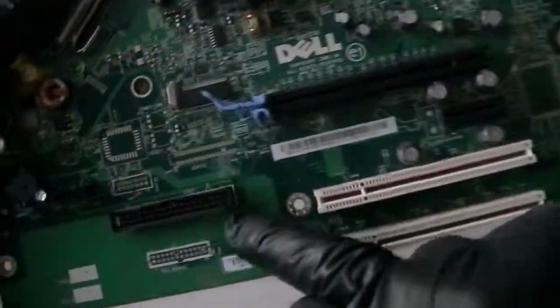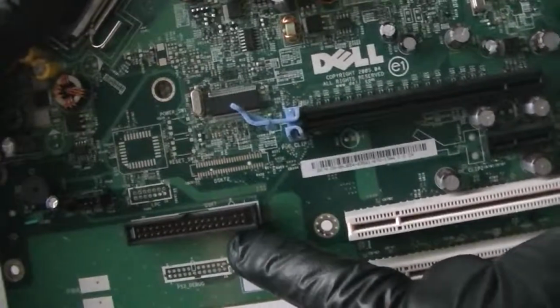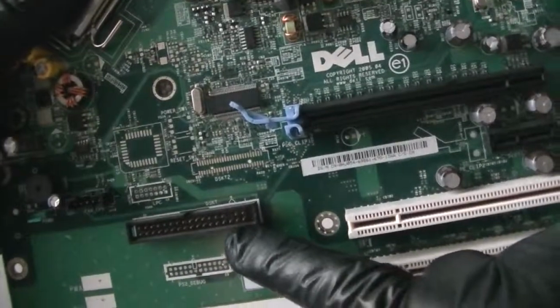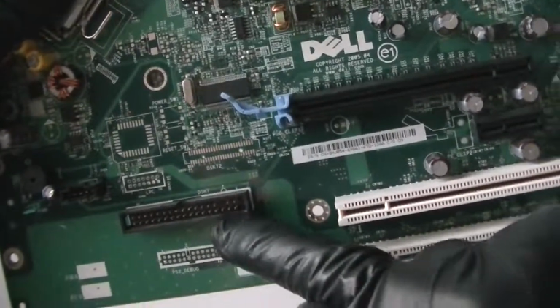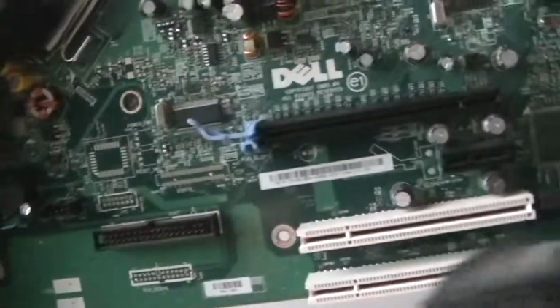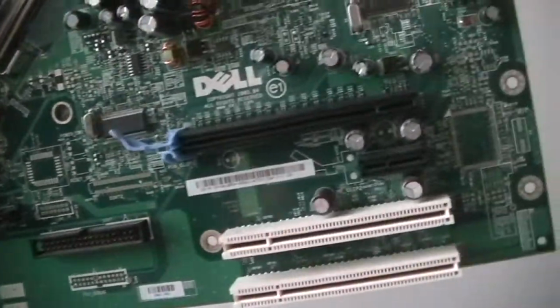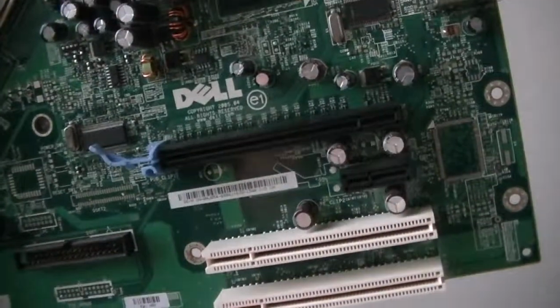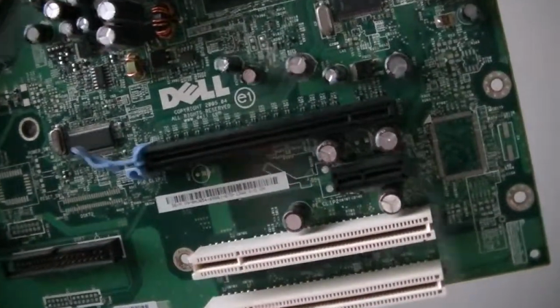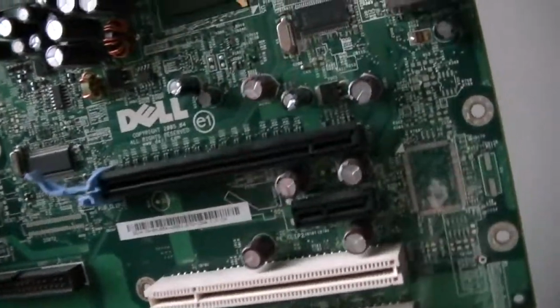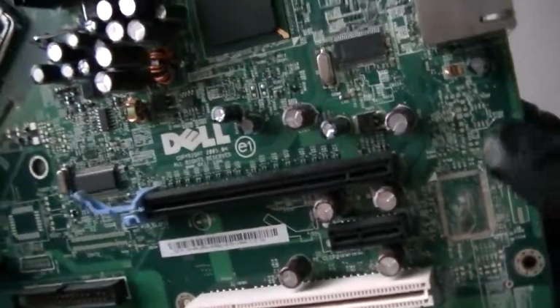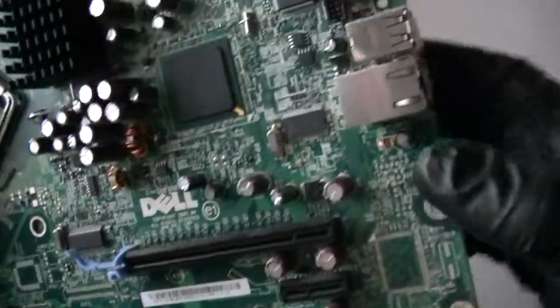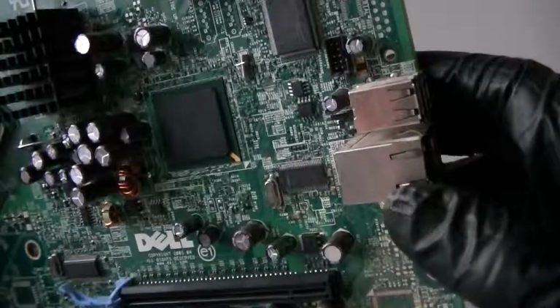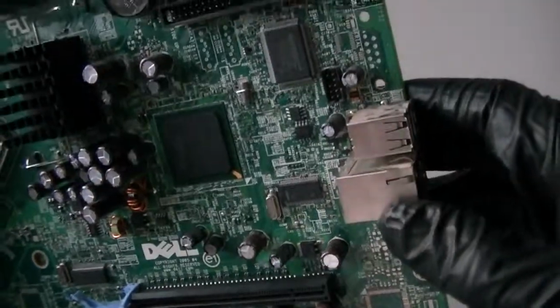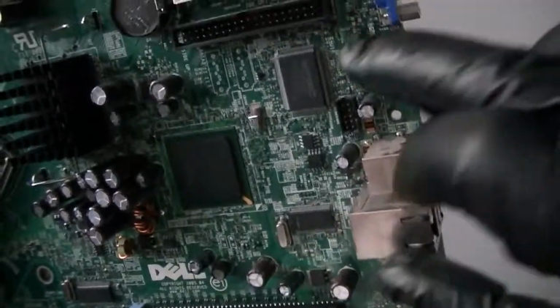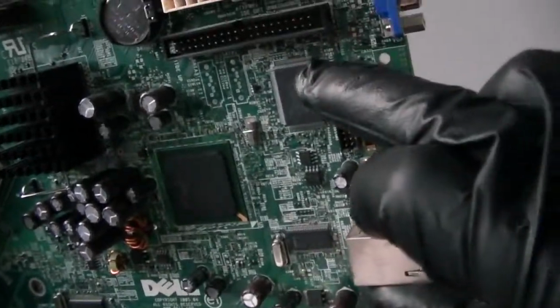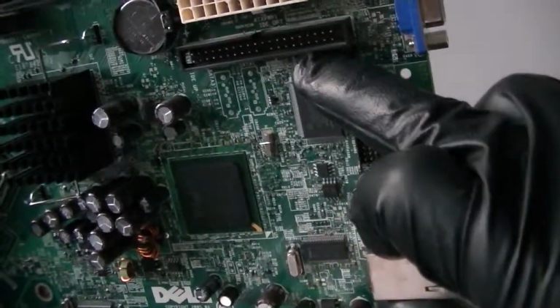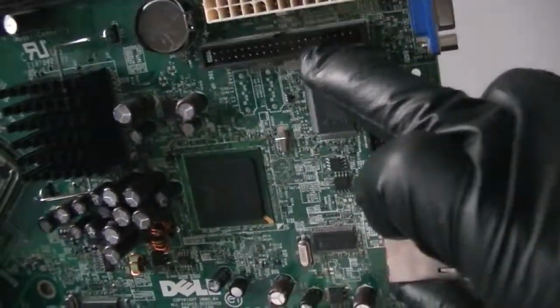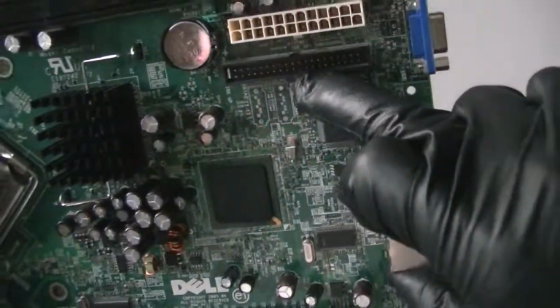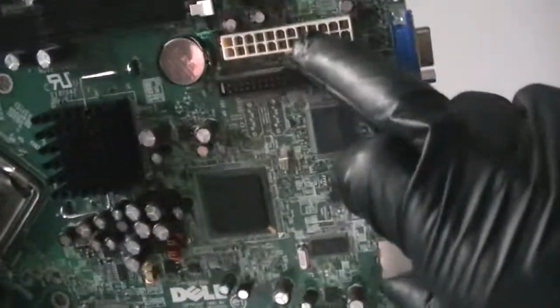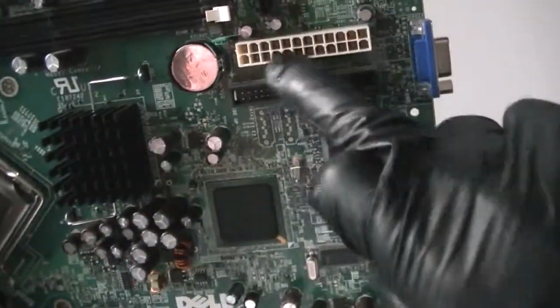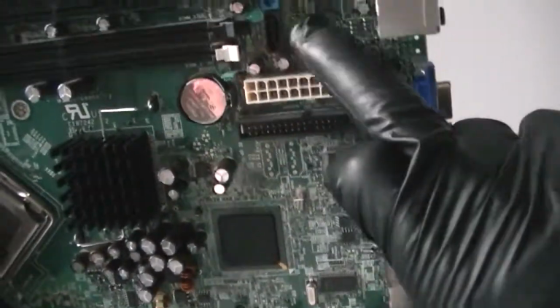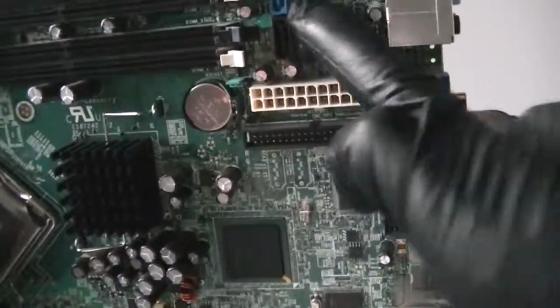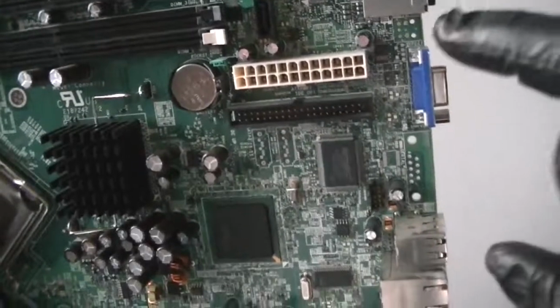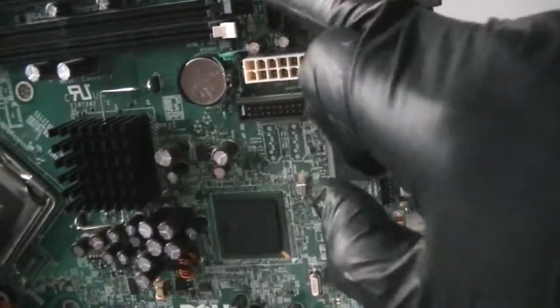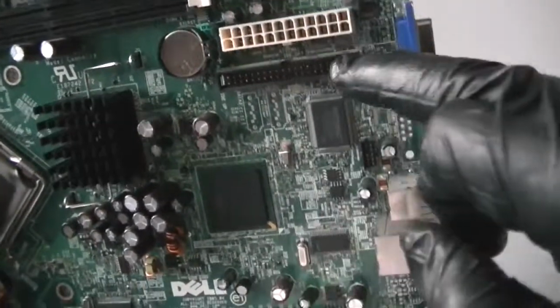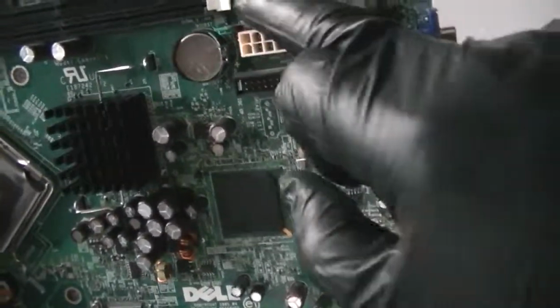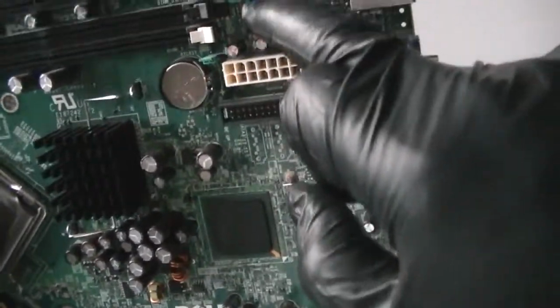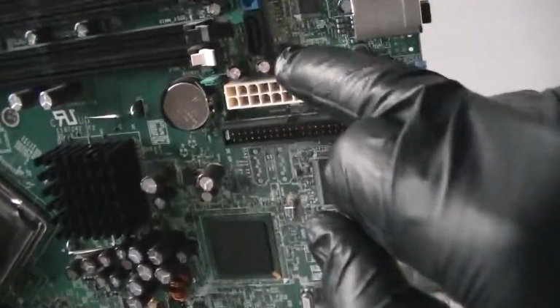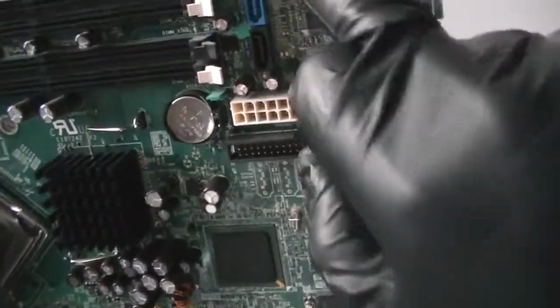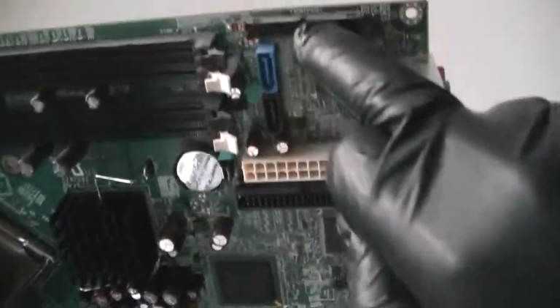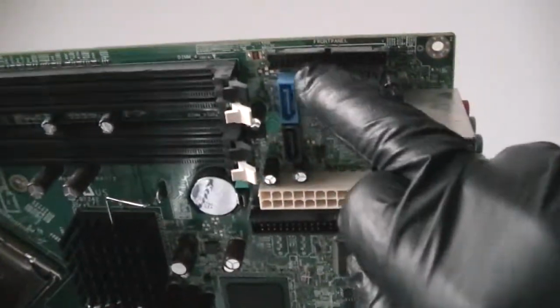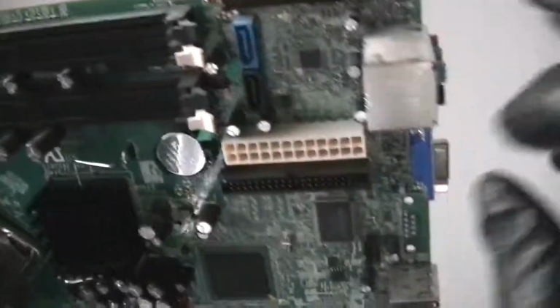Floppy connector header right there. It's got an ID connector right here, 24-pin for the power, and 2 SATA connectors right here. Front panel header connector right there.